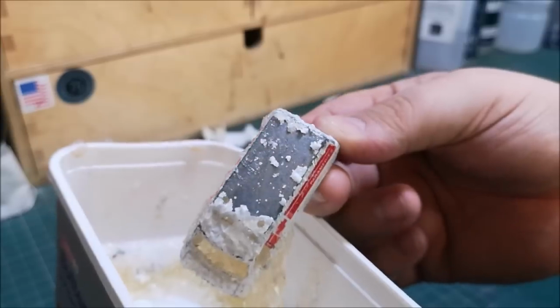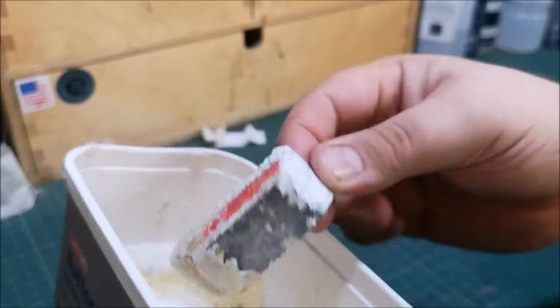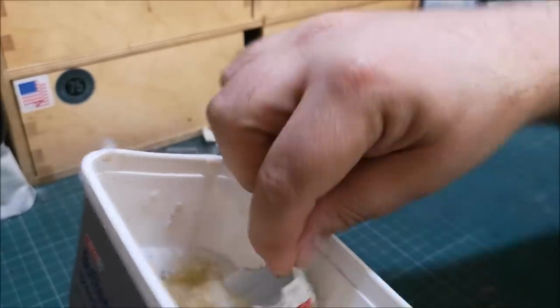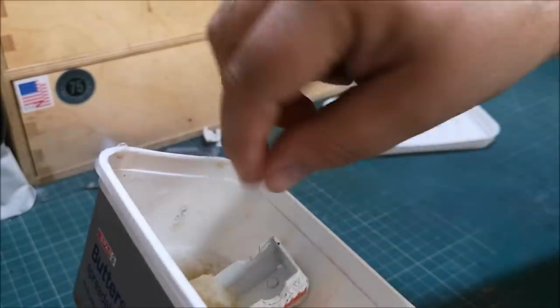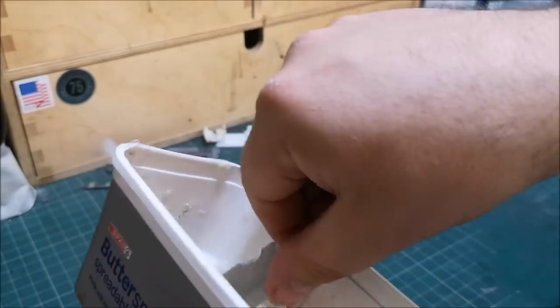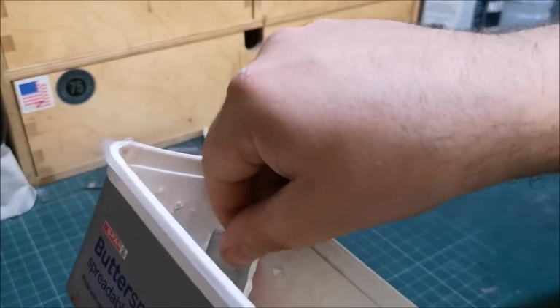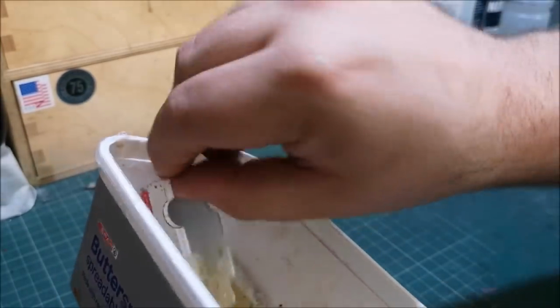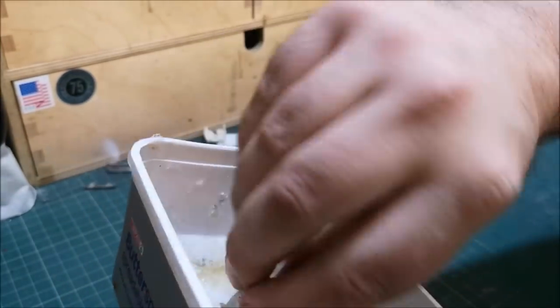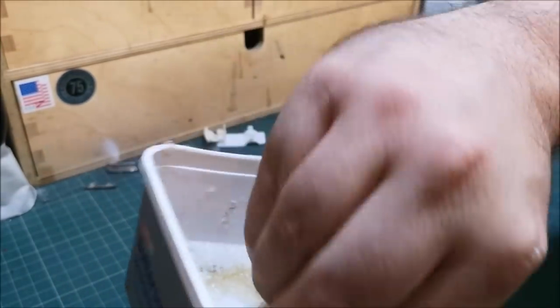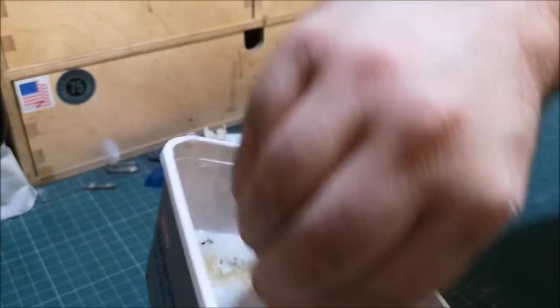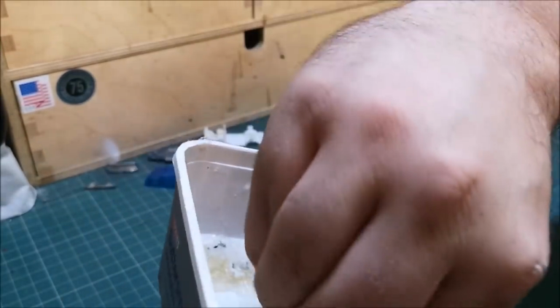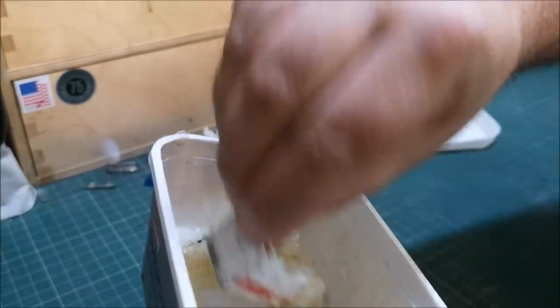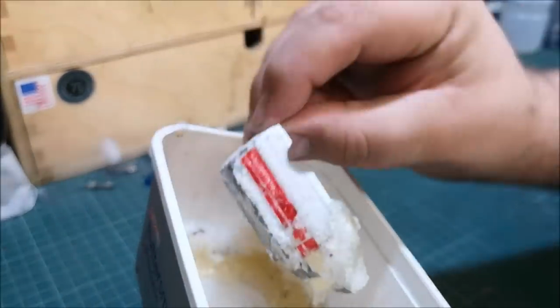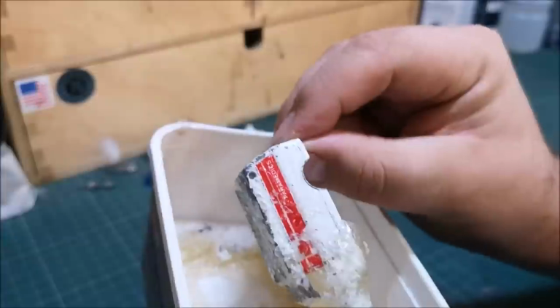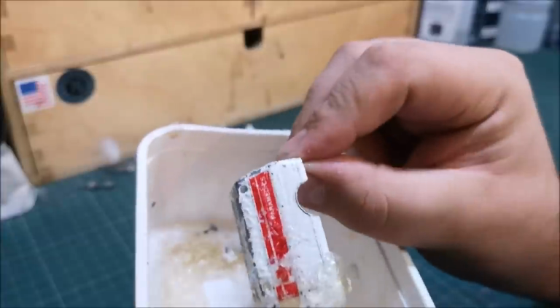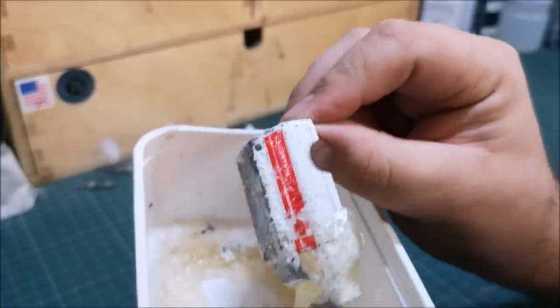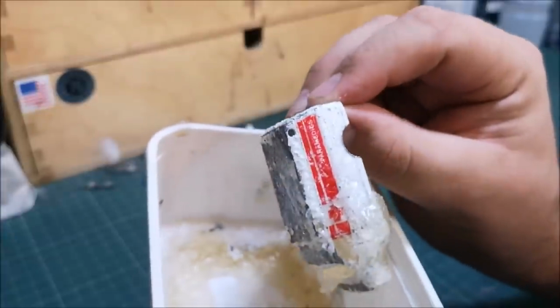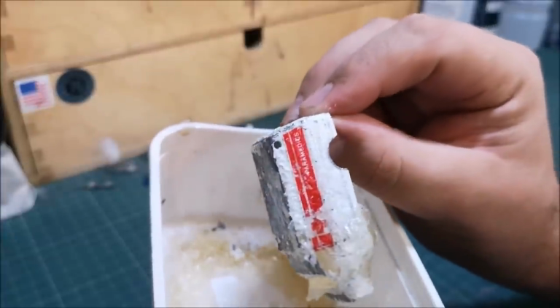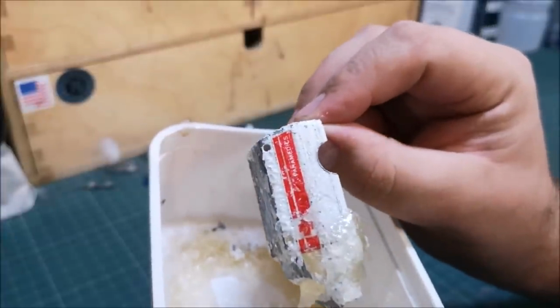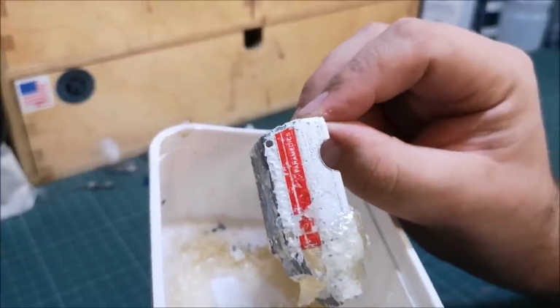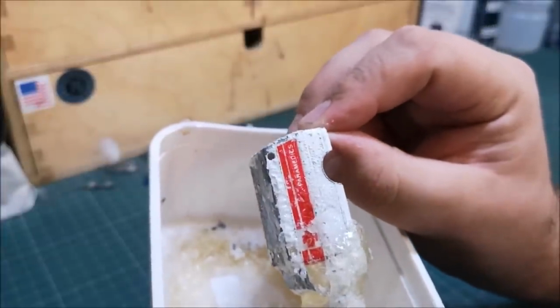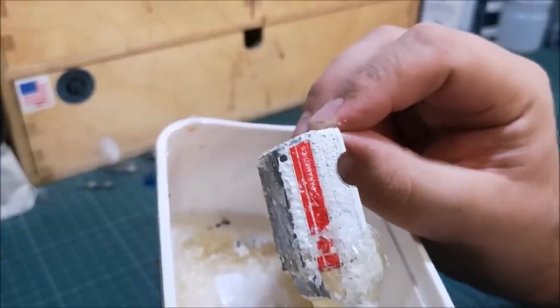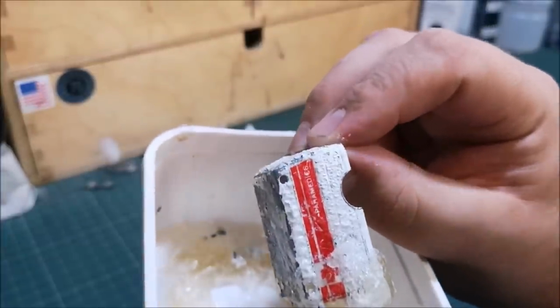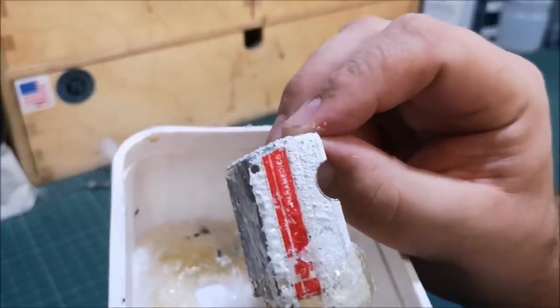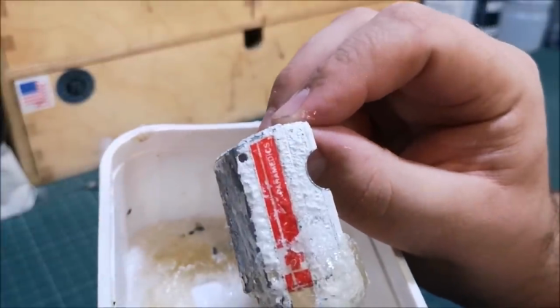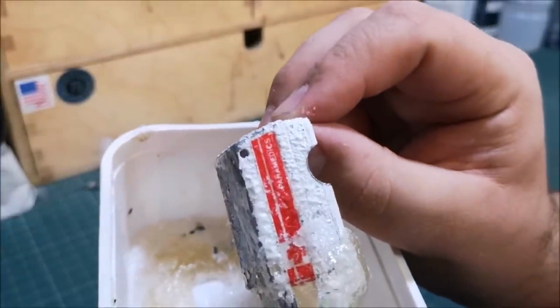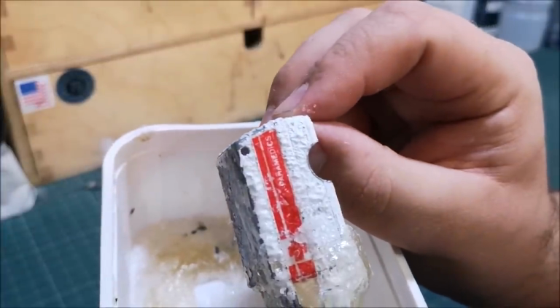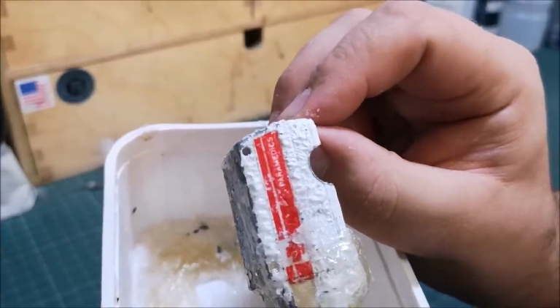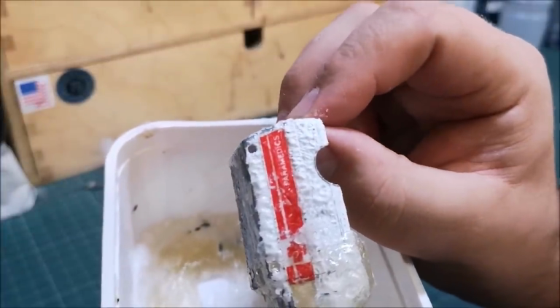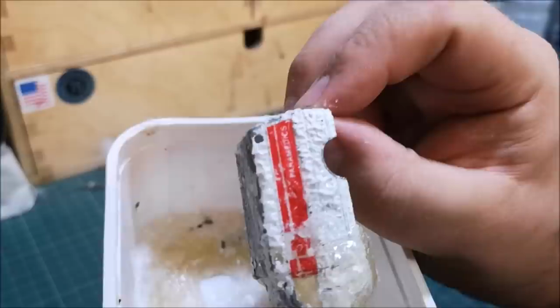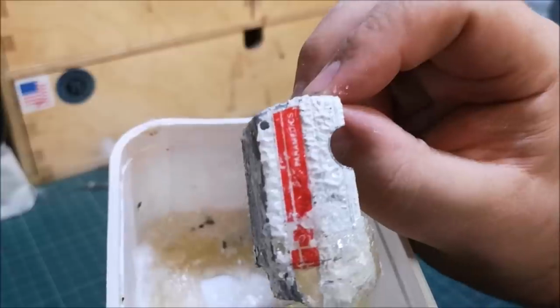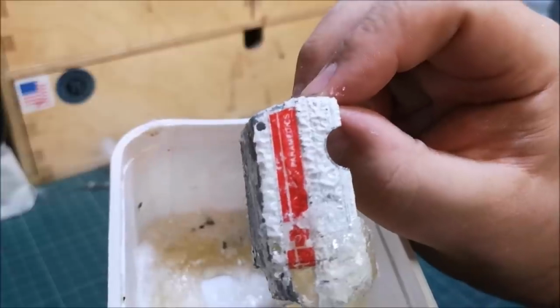Look how quick that goes — I honestly didn't think this was going to do a thing. I thought it had kind of gone off in this little butter tub over the last couple of days. But look at that — seconds it took. Pretty potent stuff, this — watching it live there is pretty cool.